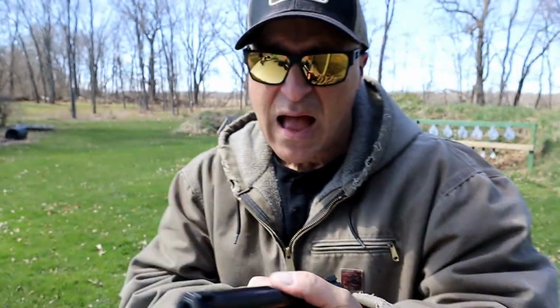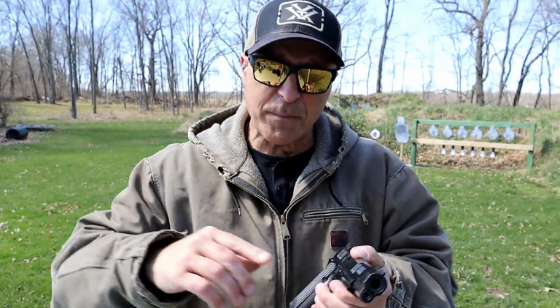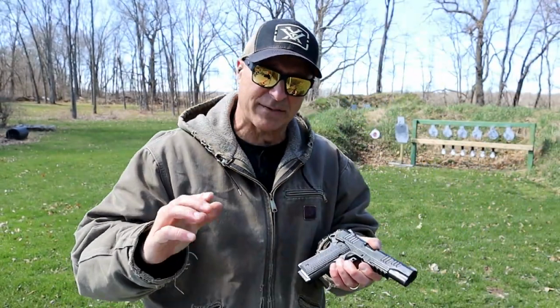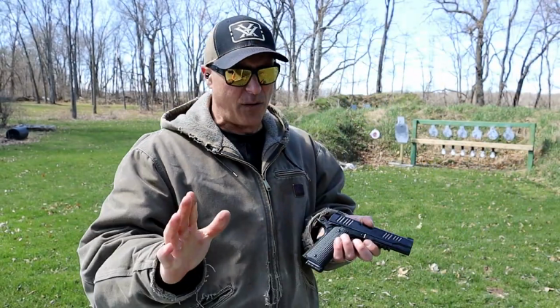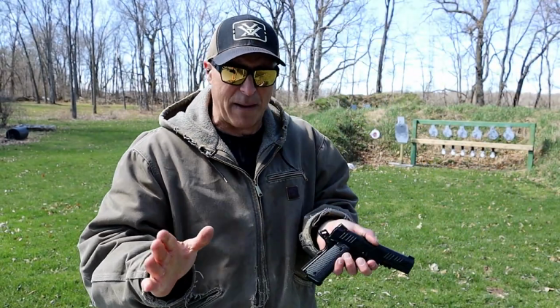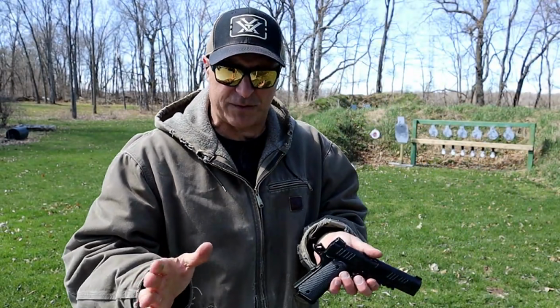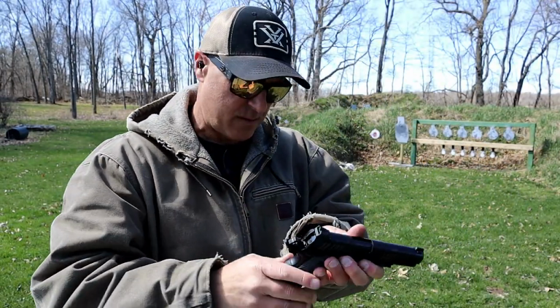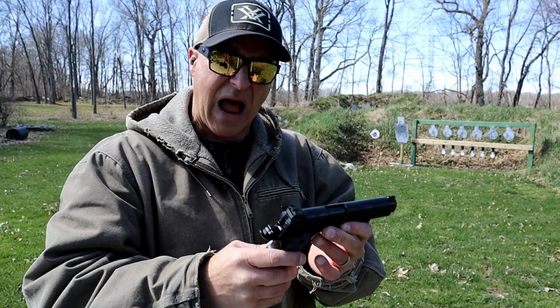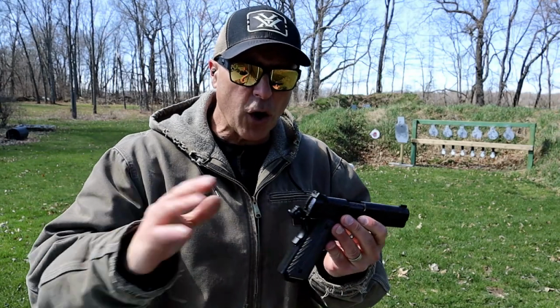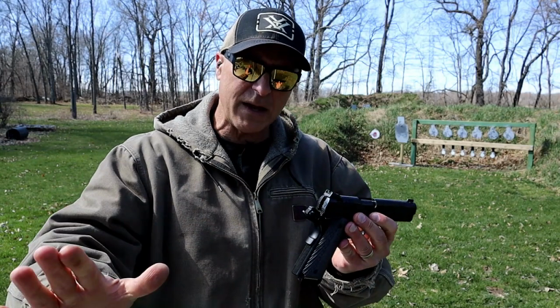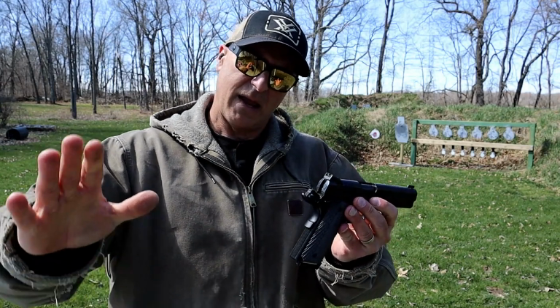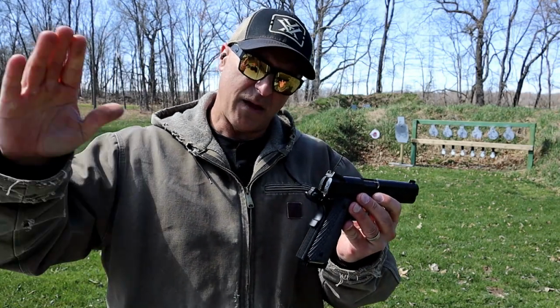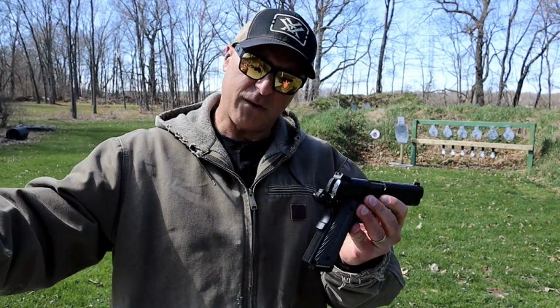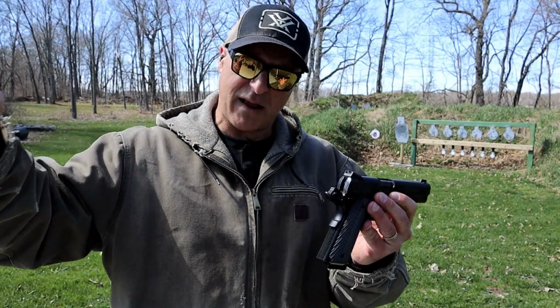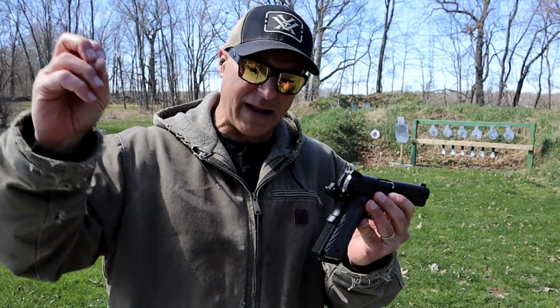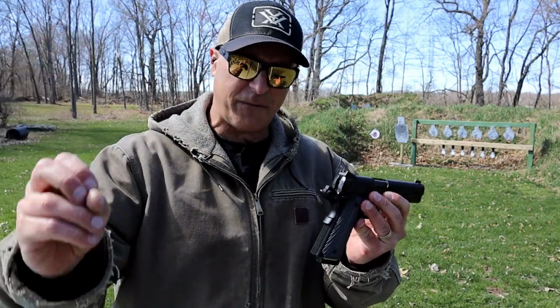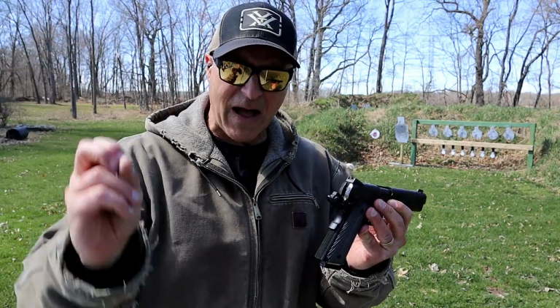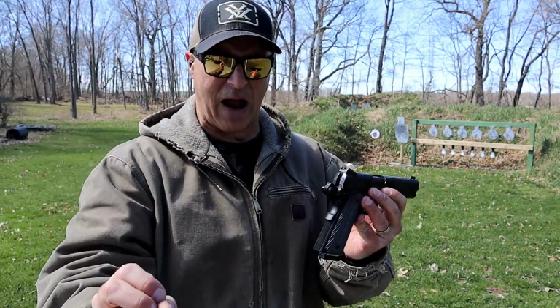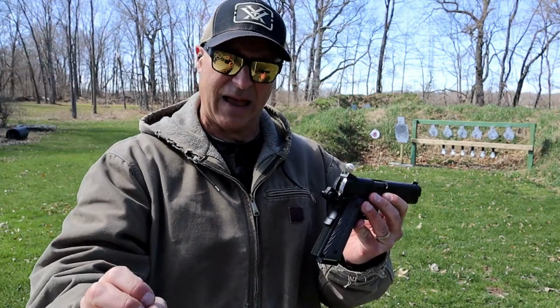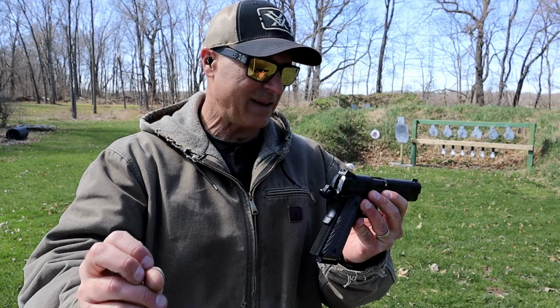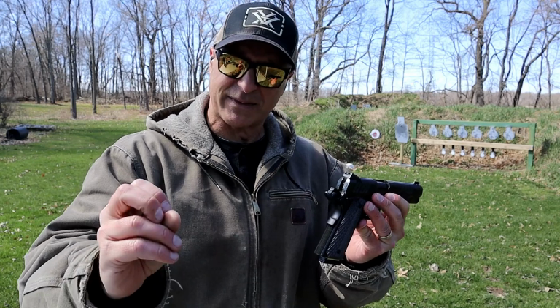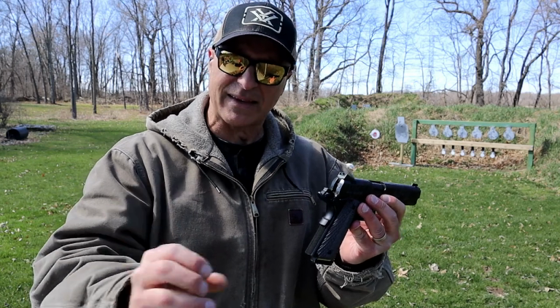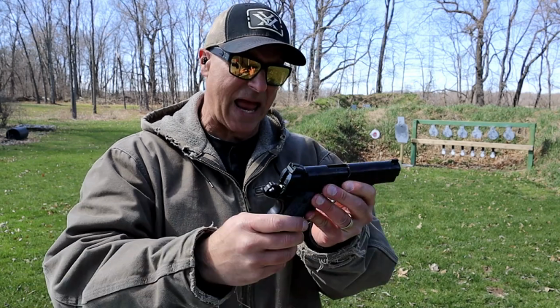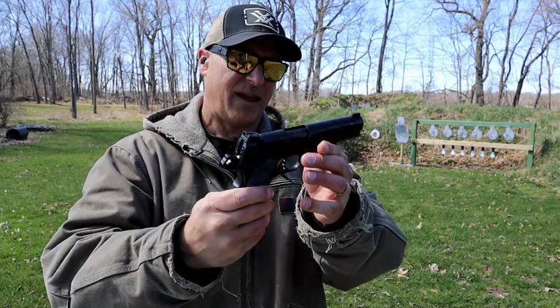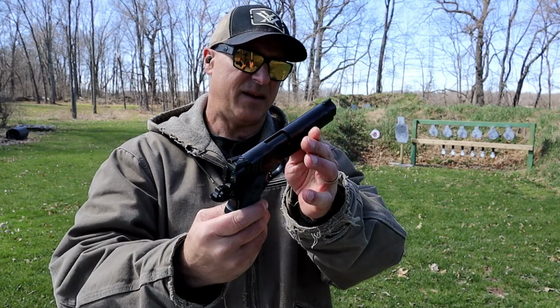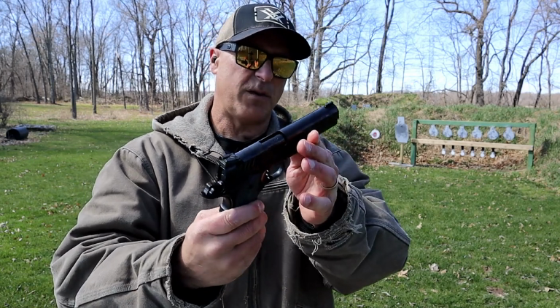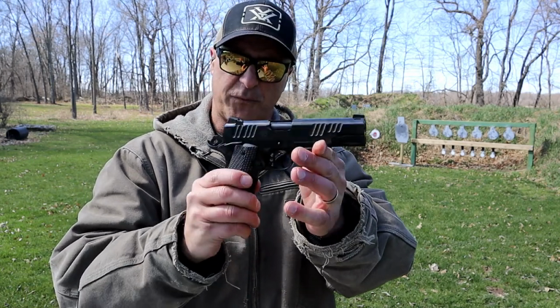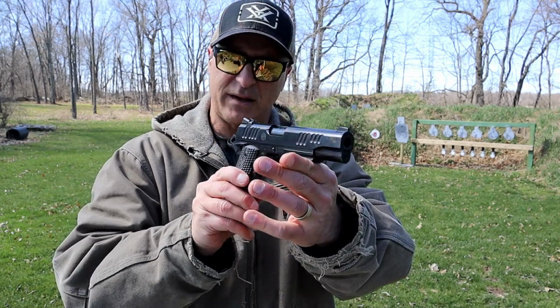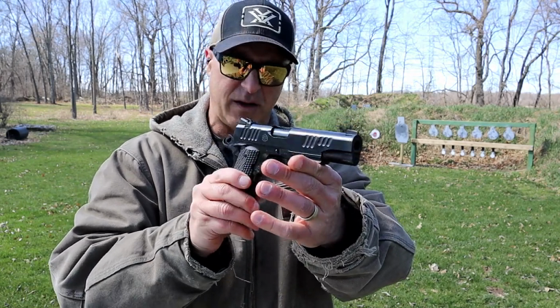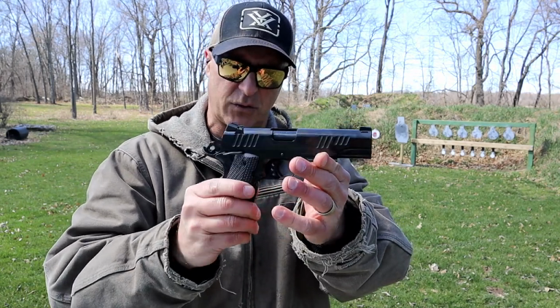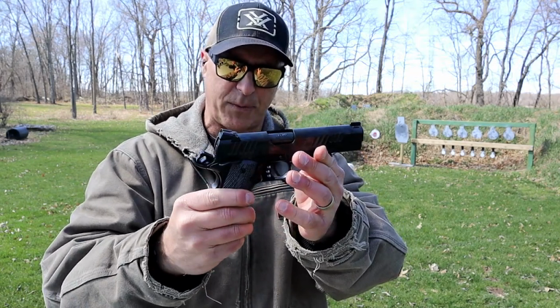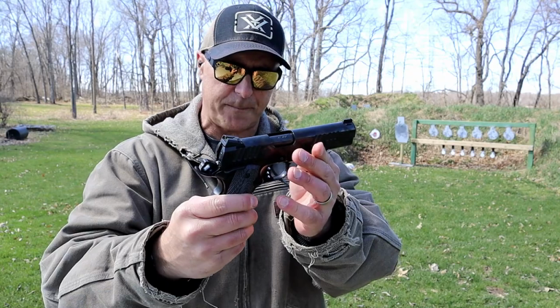I have to be honest — I didn't know anything about this. I've heard of it, and then Ryder said 'I've got an Alpha Foxtrot.' I said, 'What the heck is that?' And he showed me this beautiful 1911. He's certainly happy with it.